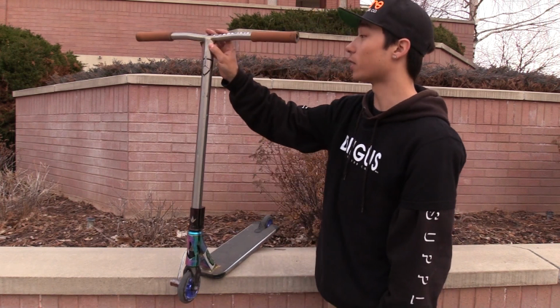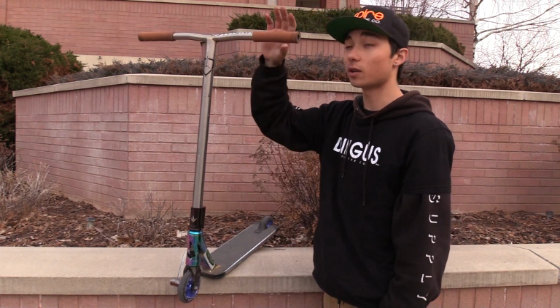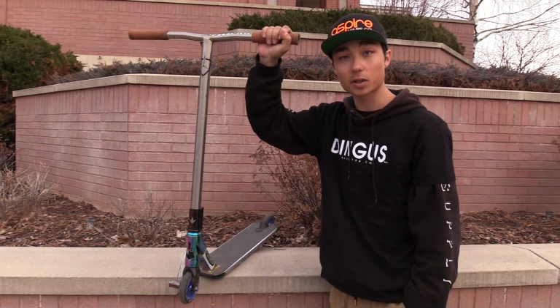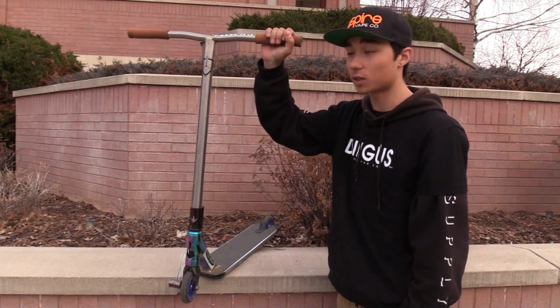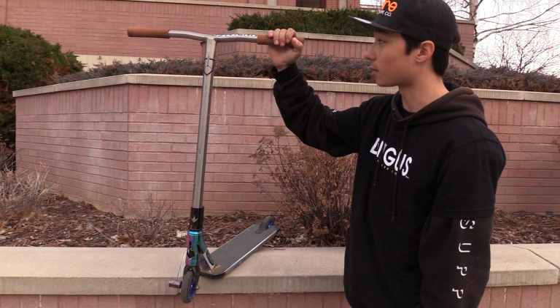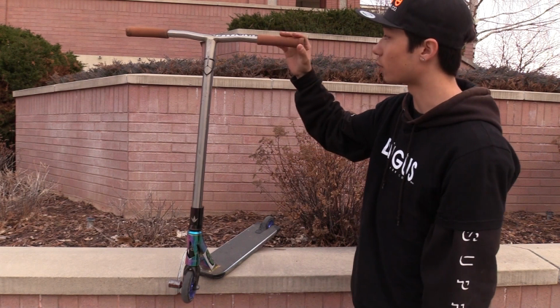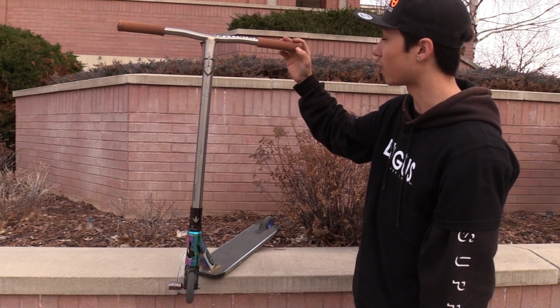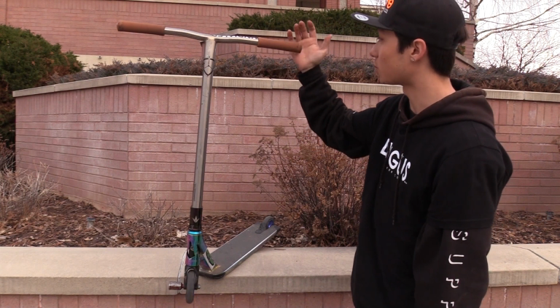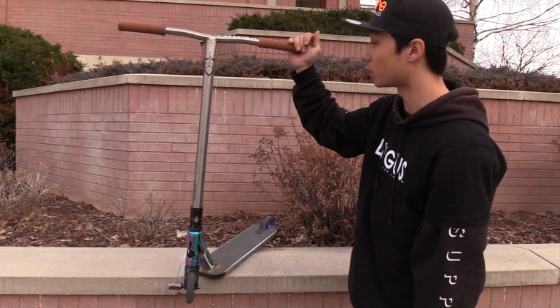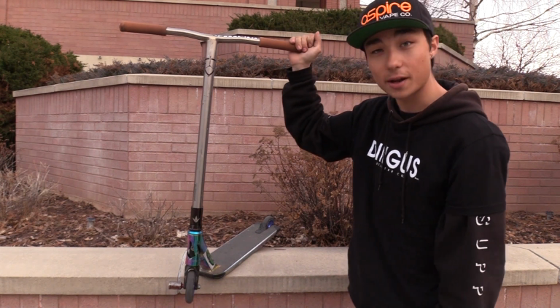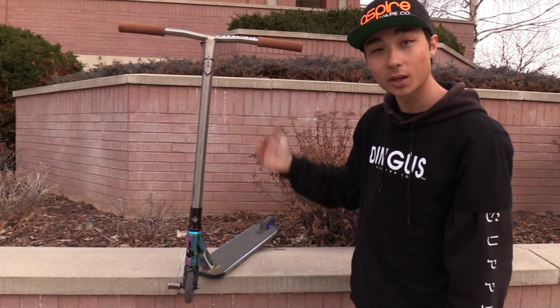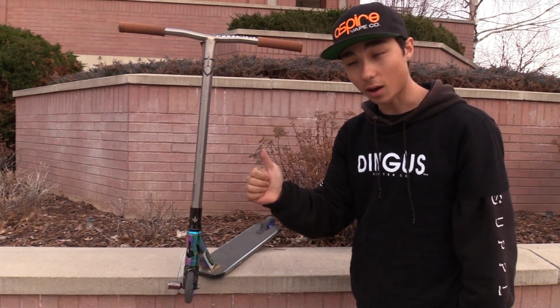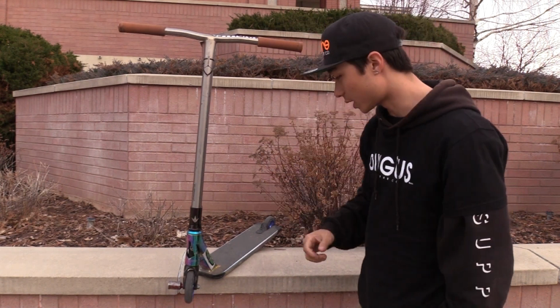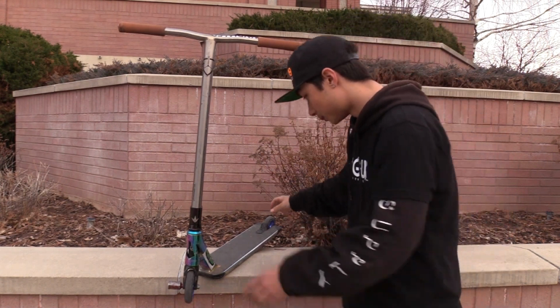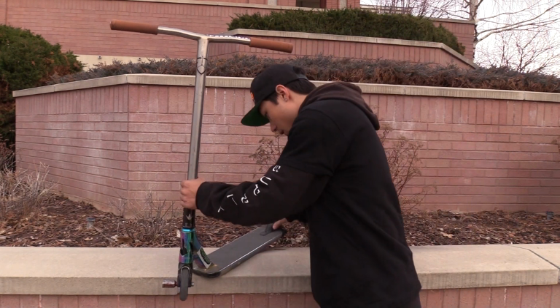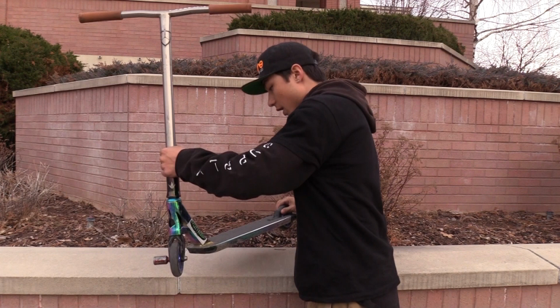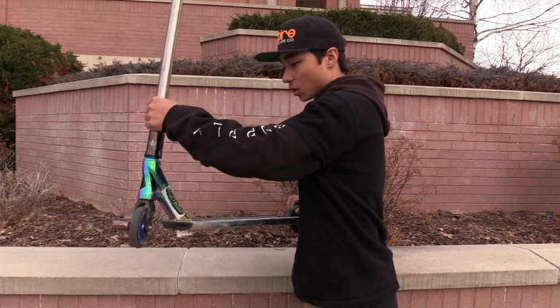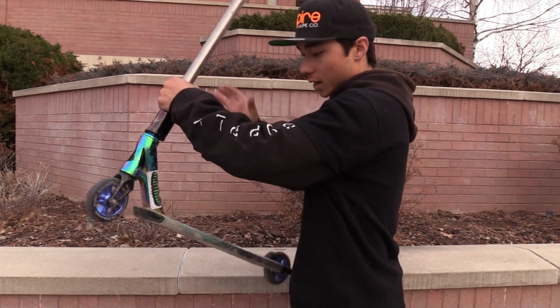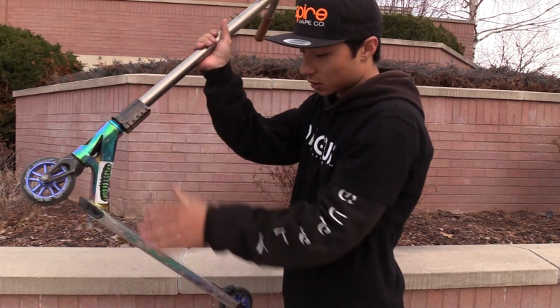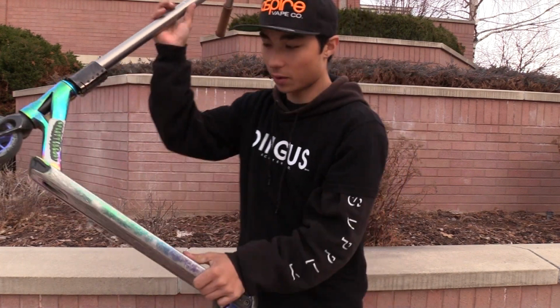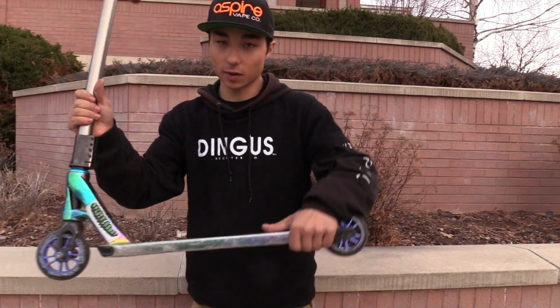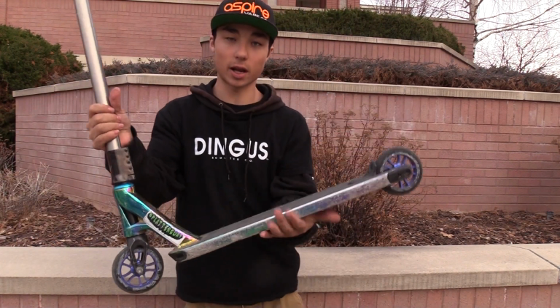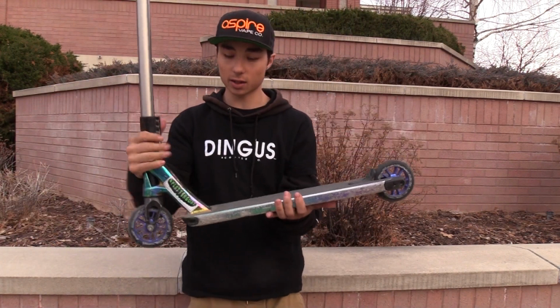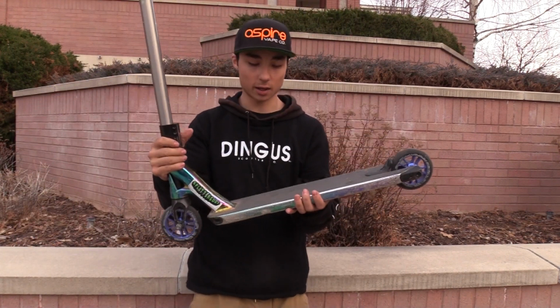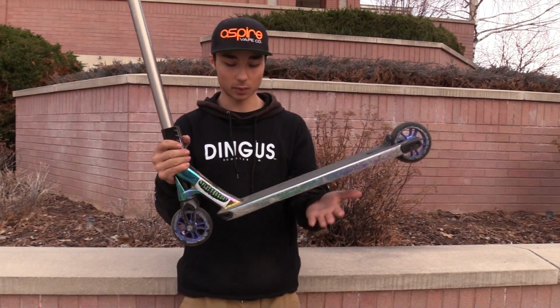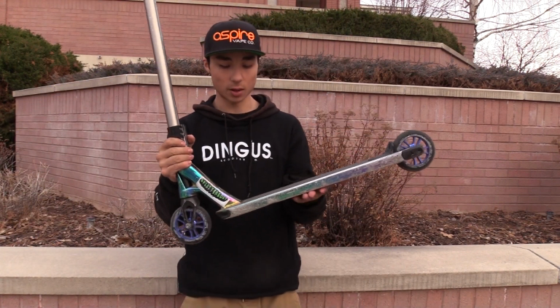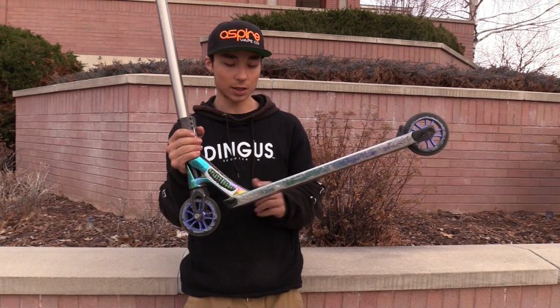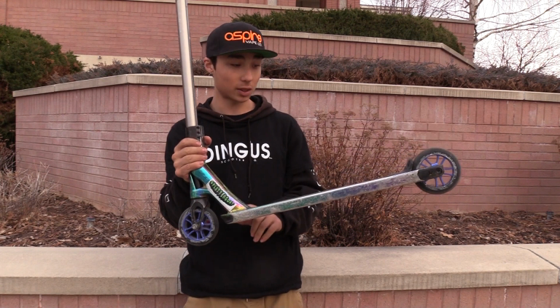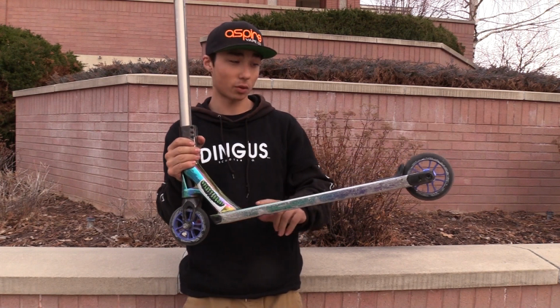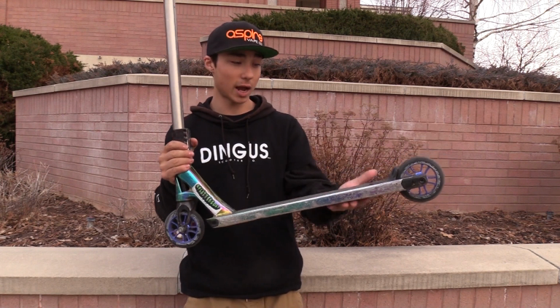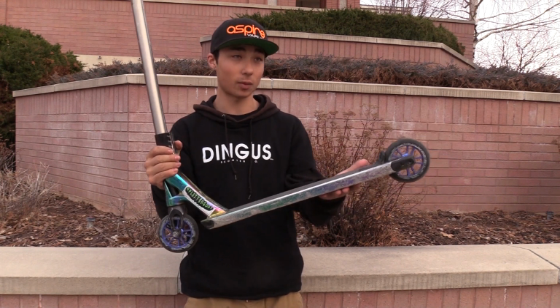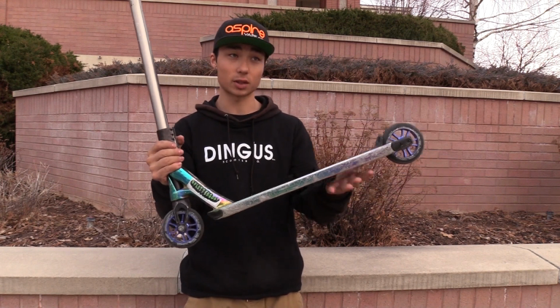Running these Tilt grips here — these things are absolutely wonderful. They've lasted me about two years now, always kicking it. Running here we got the AOS V4 Envy deck. I do believe this thing is 20 and a half by four seven.